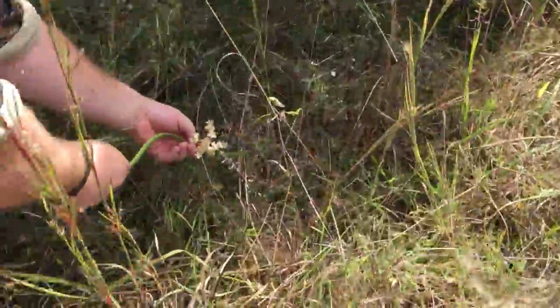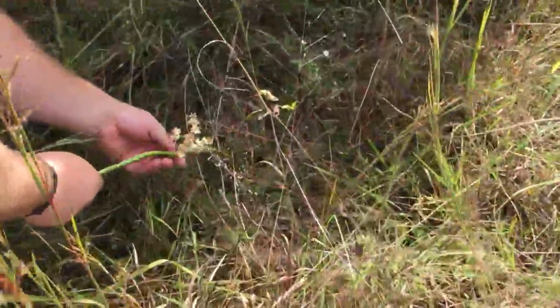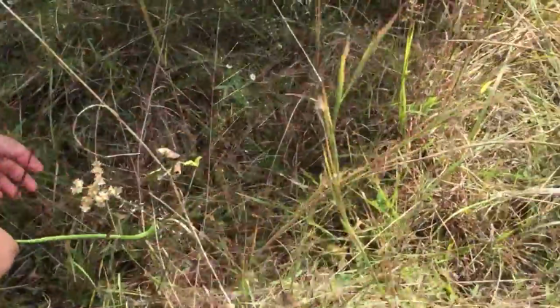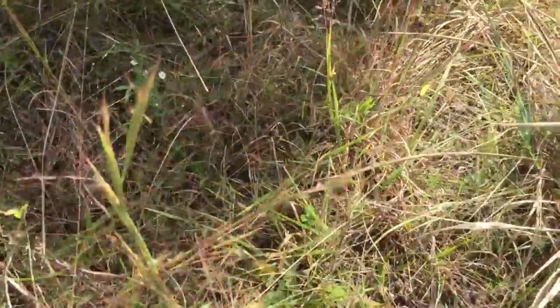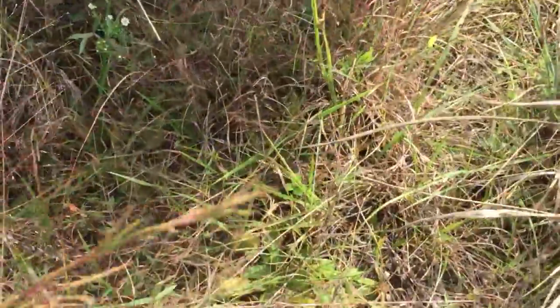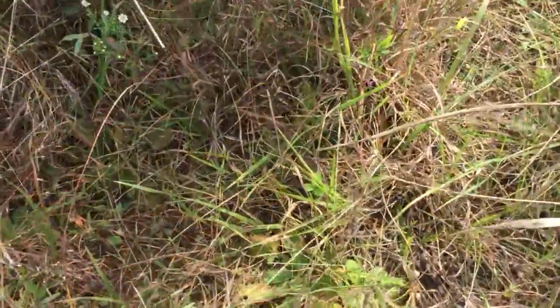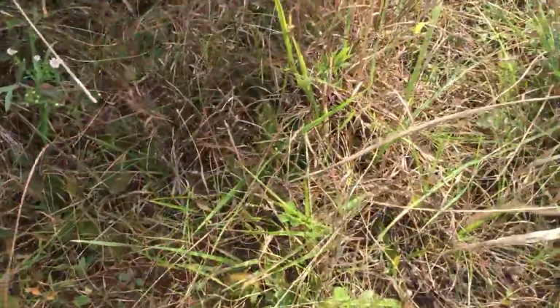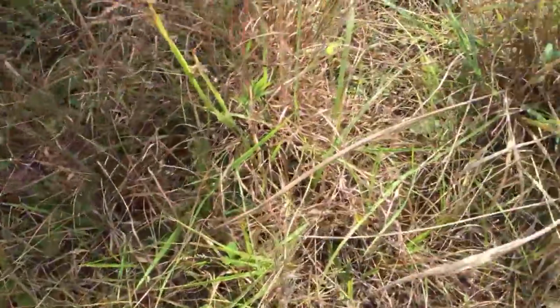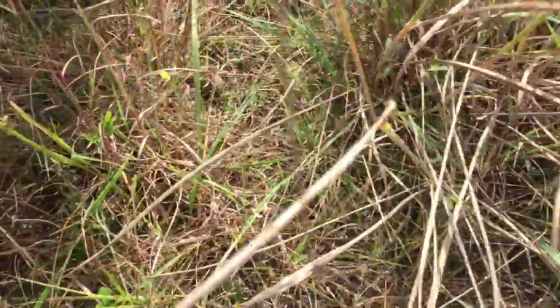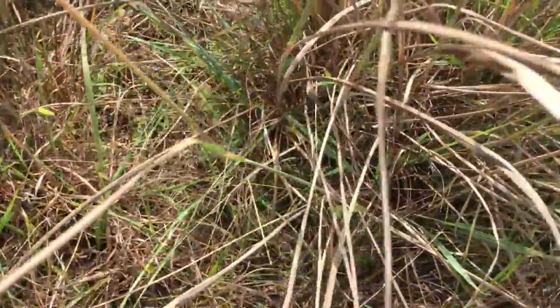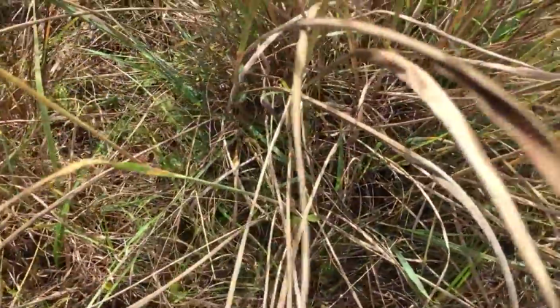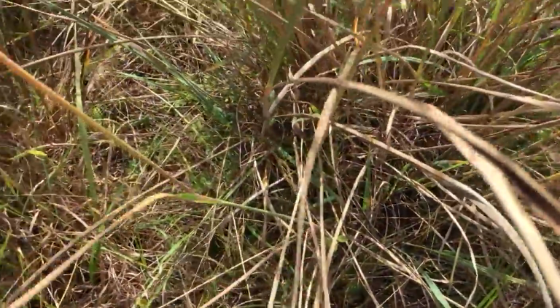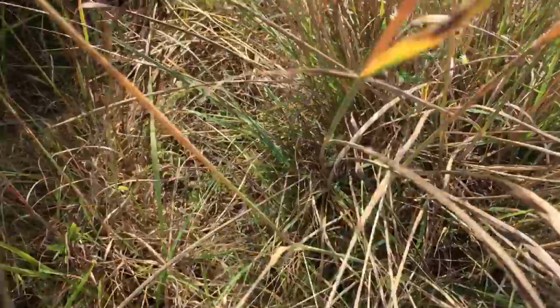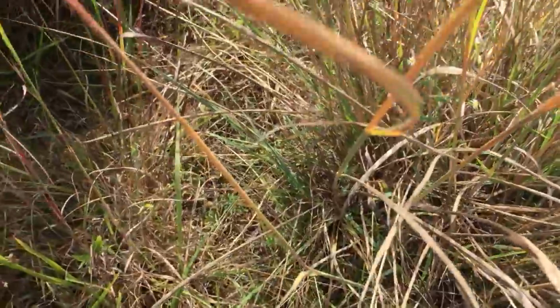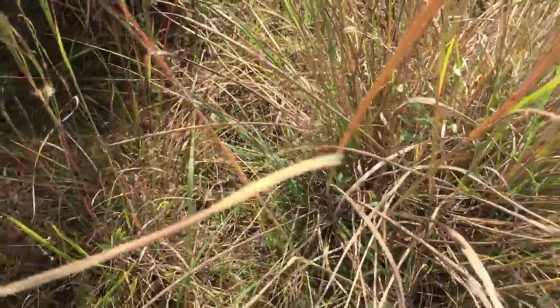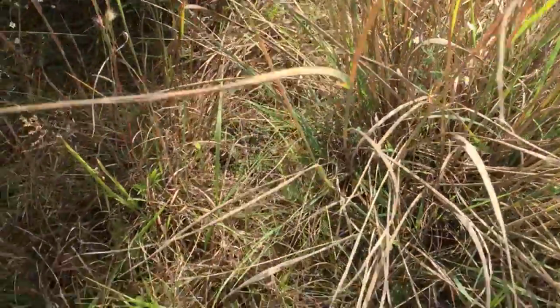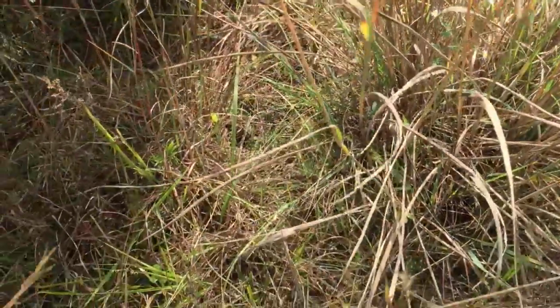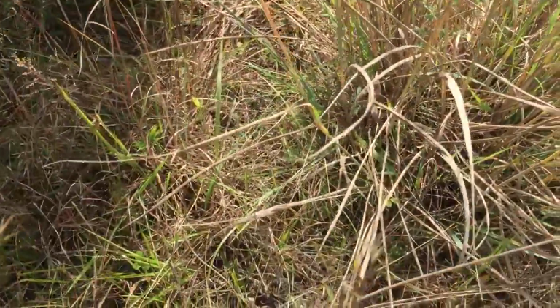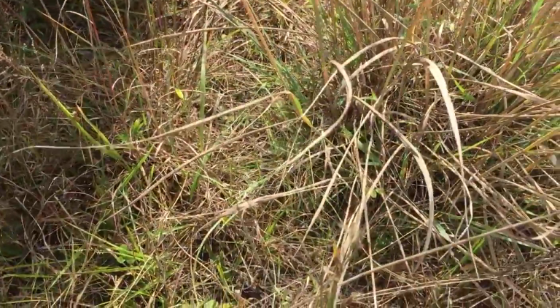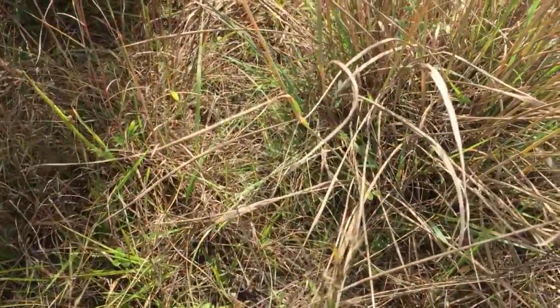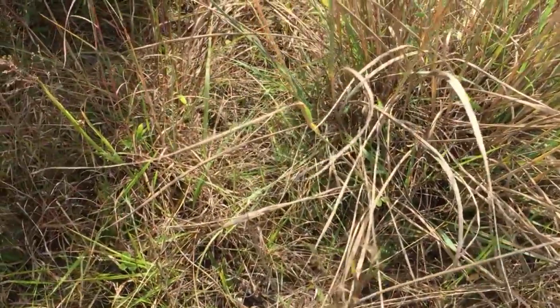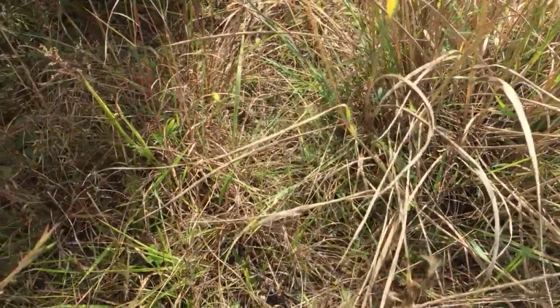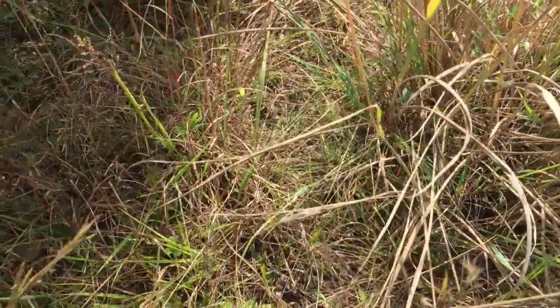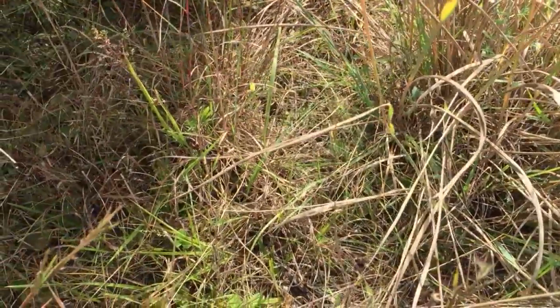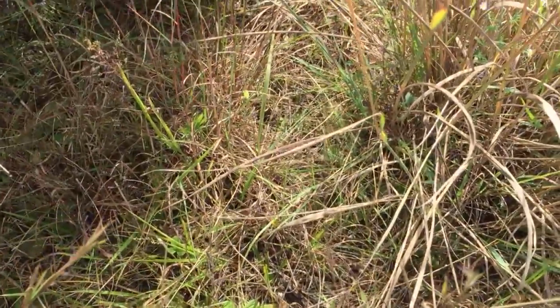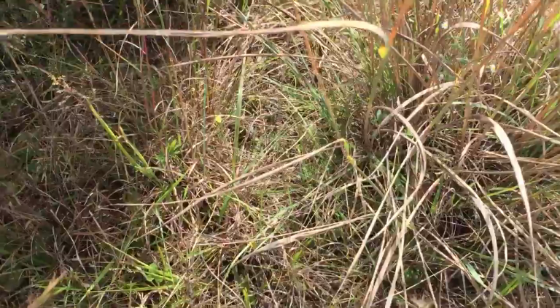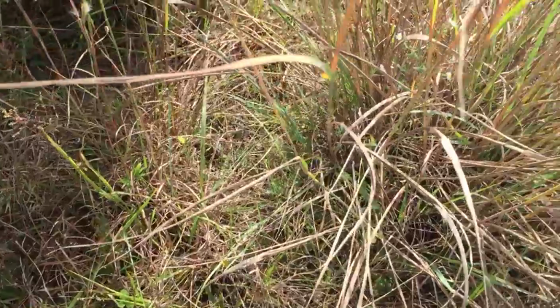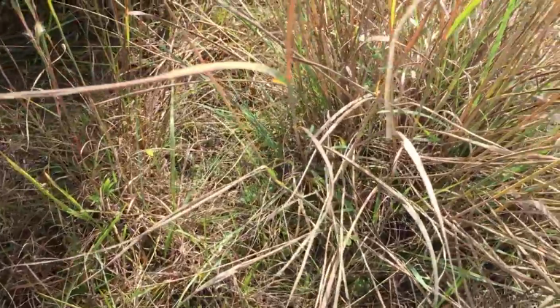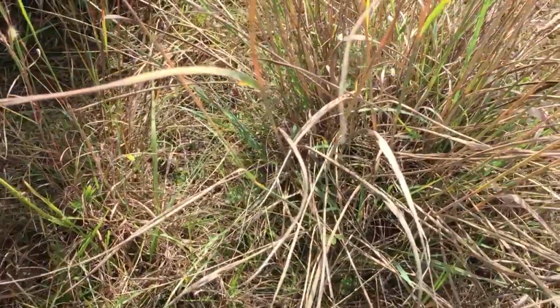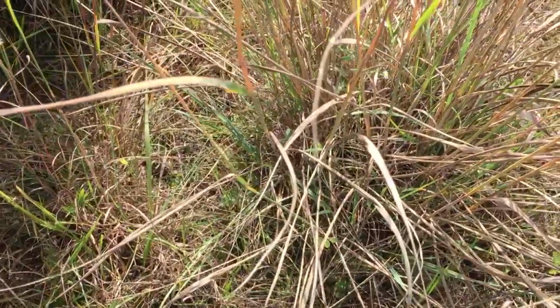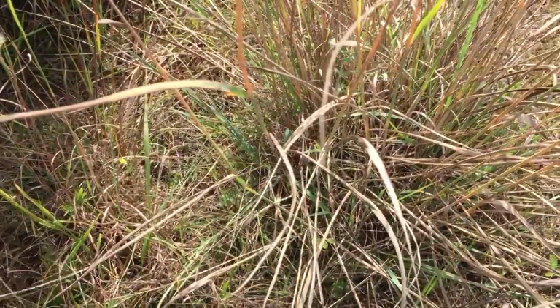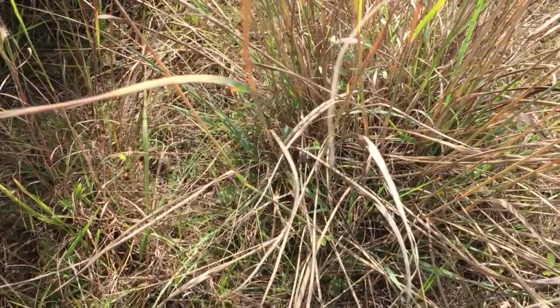Let's see how fast he is — he's gone! They disappear into the green grass and they are very well camouflaged. There you go.